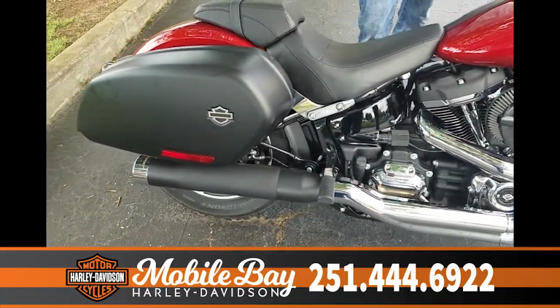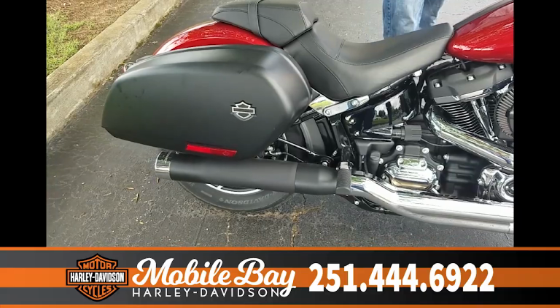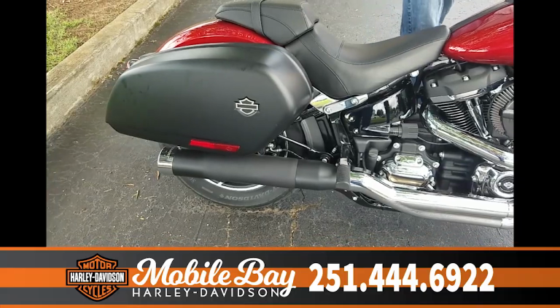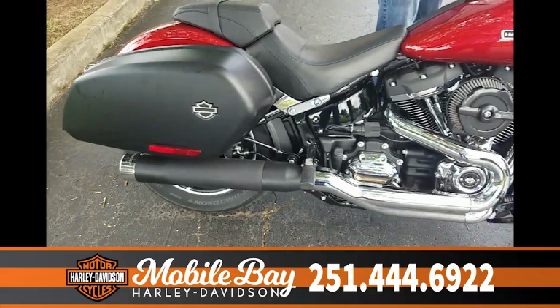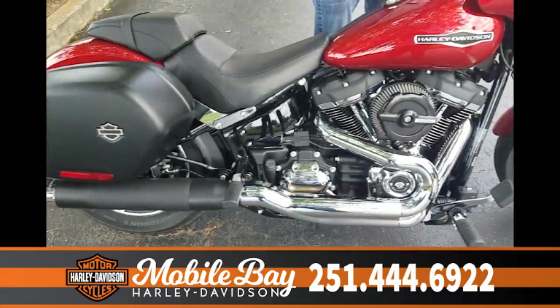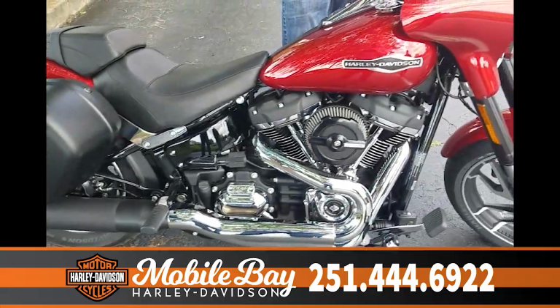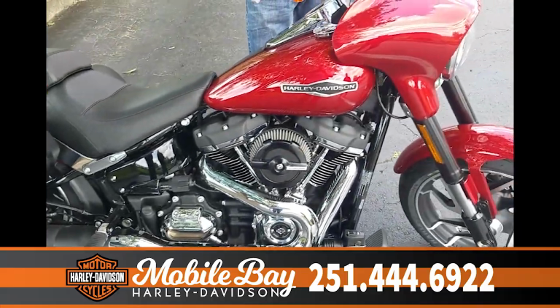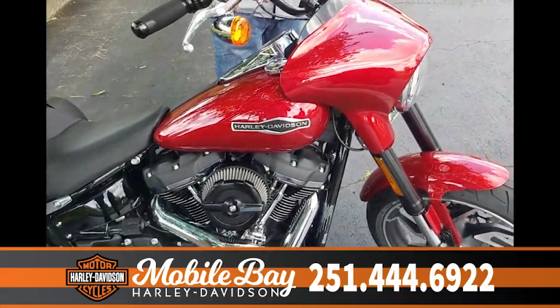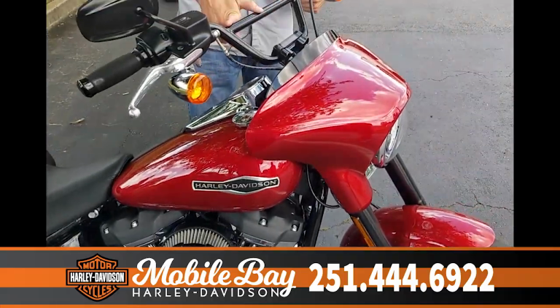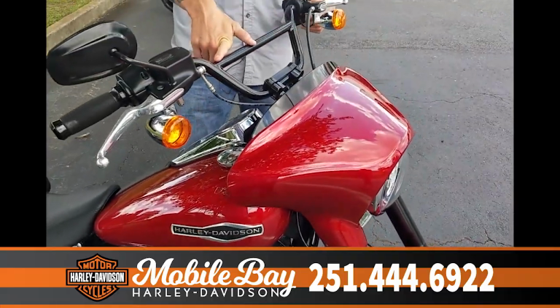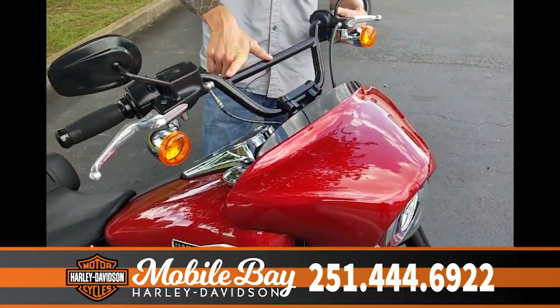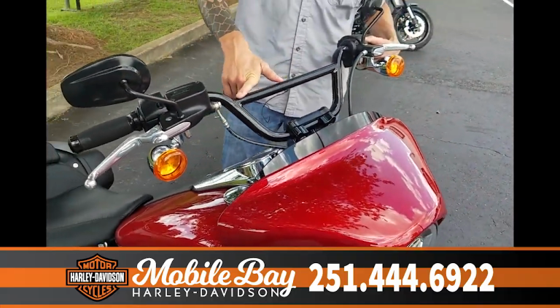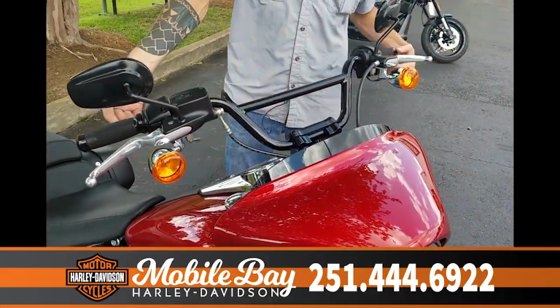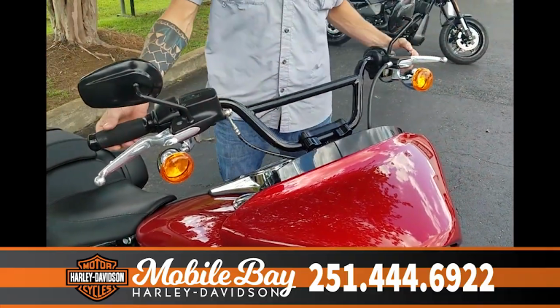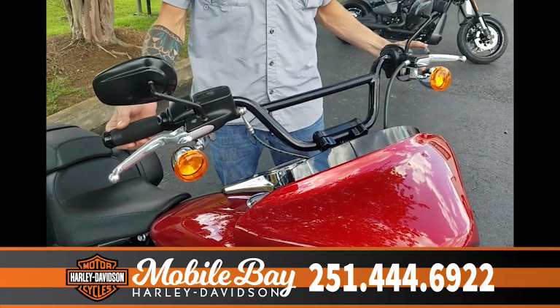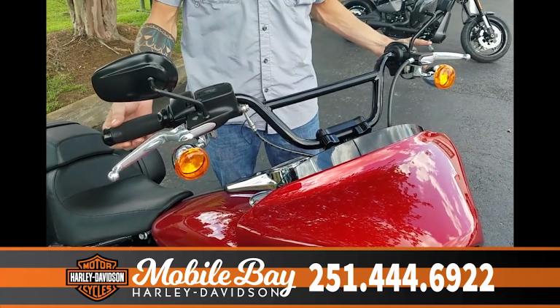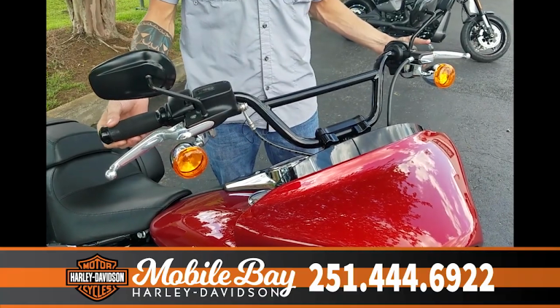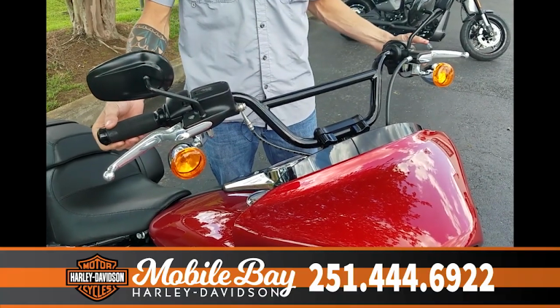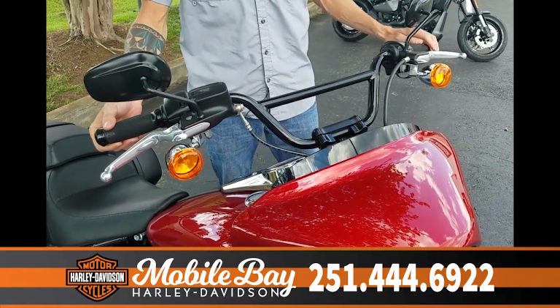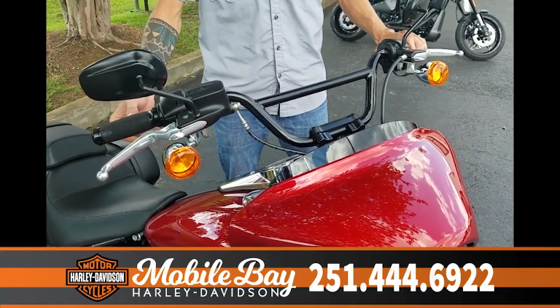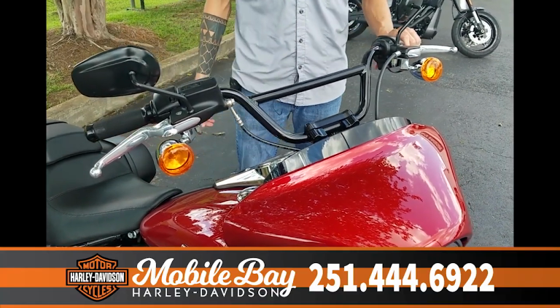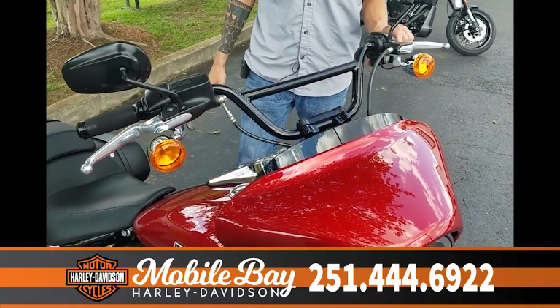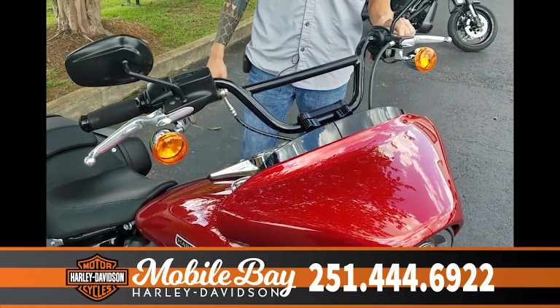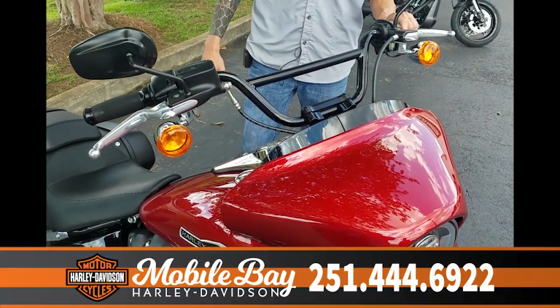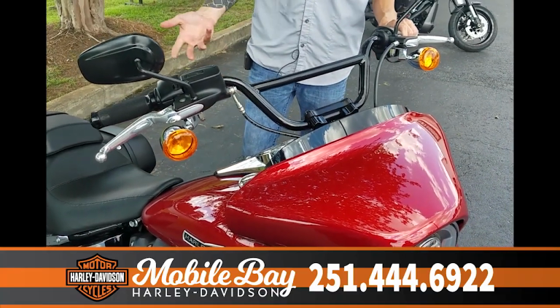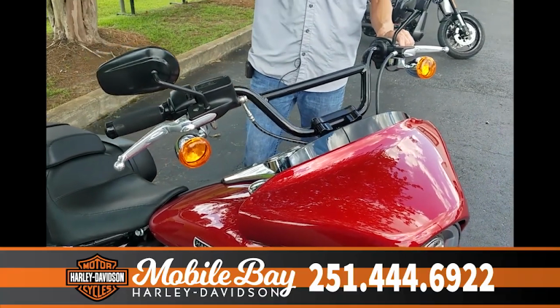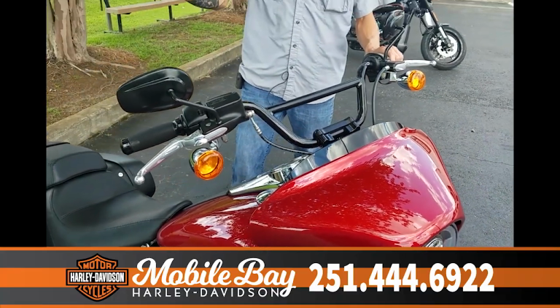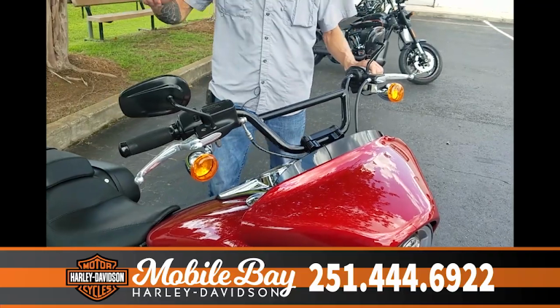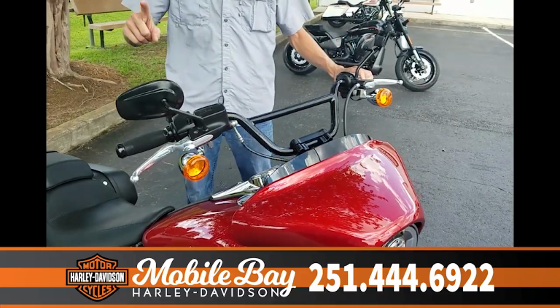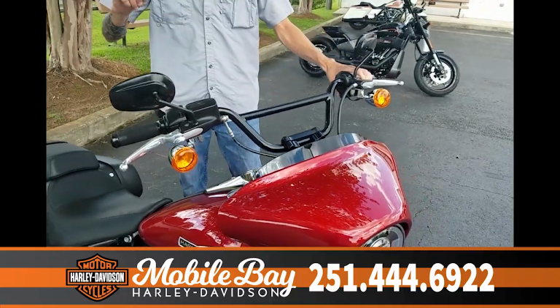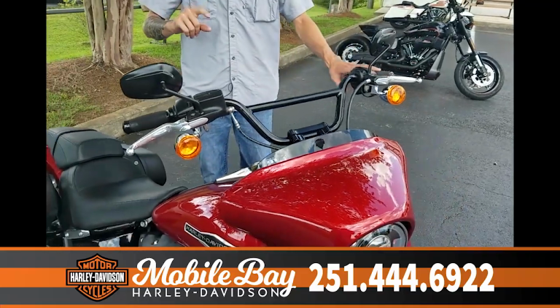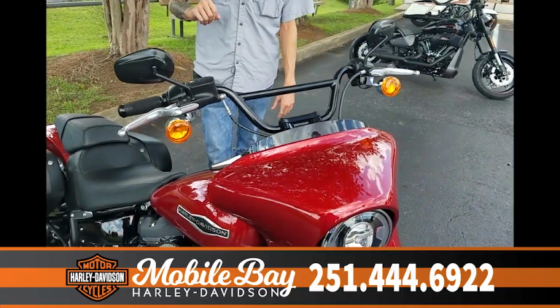If you come up here to the handlebars, we have a Thrashing Supply adjustable bar with genuine Harley-Davidson grips. You've also got cruise control on this model, which is not on any other Softail with the exception of one.